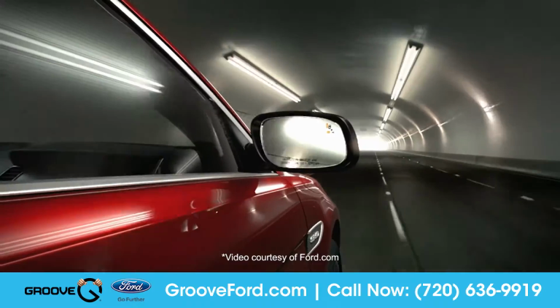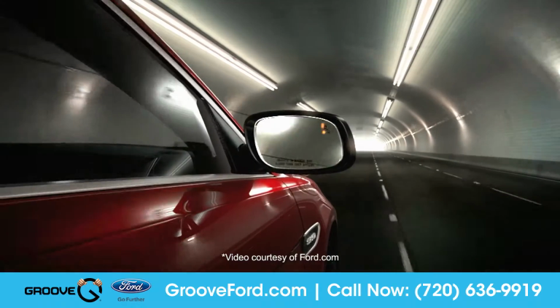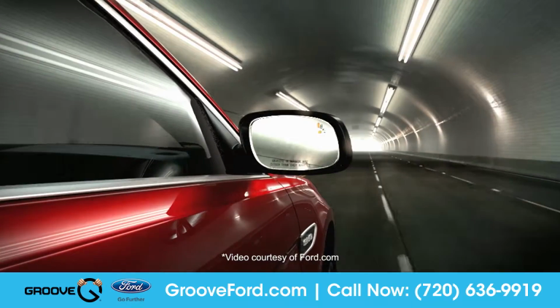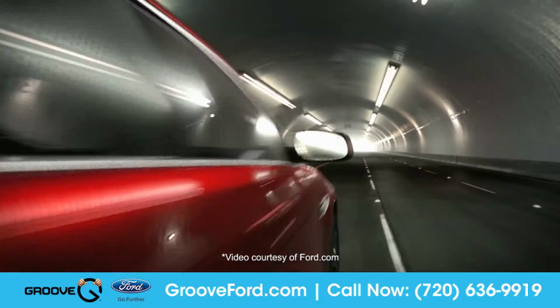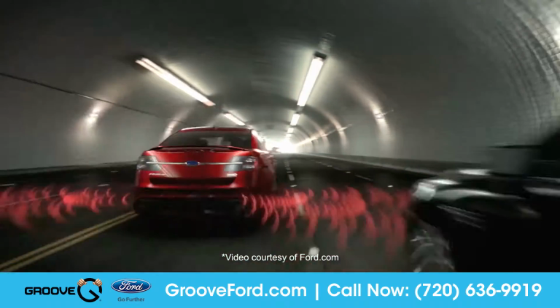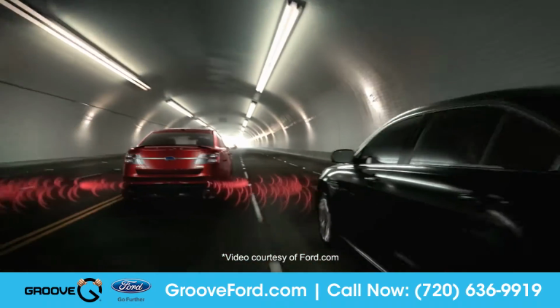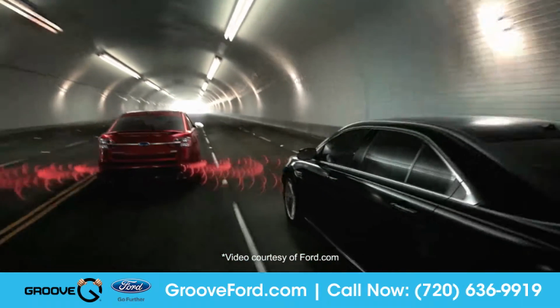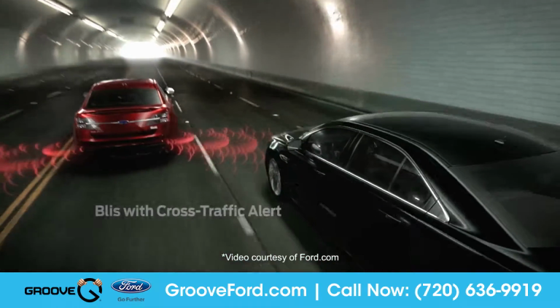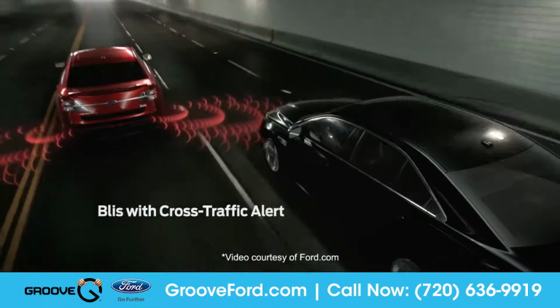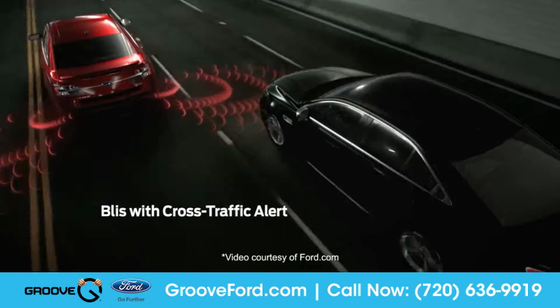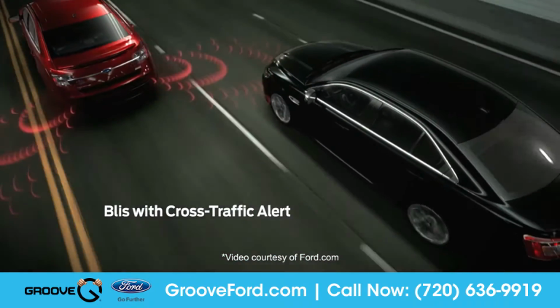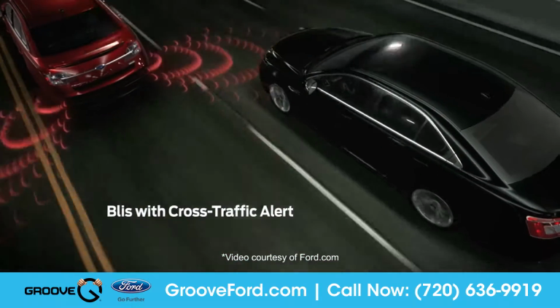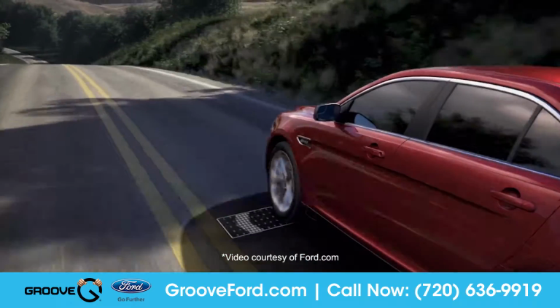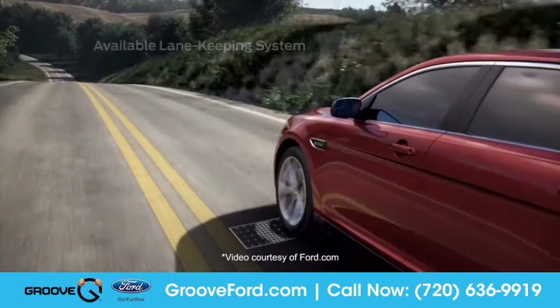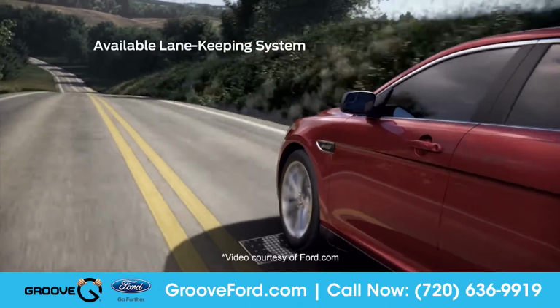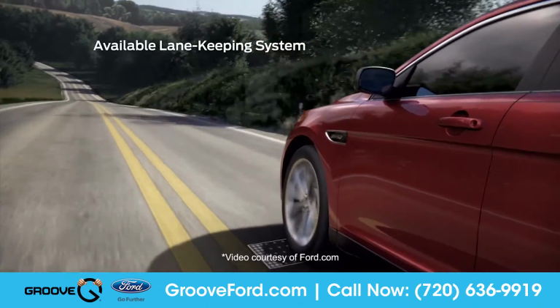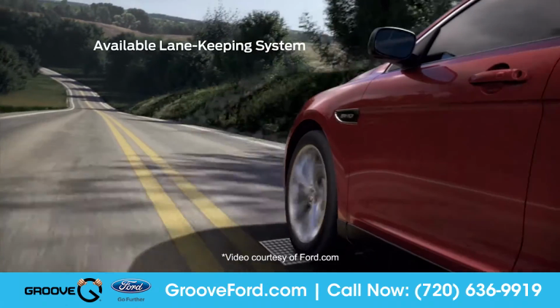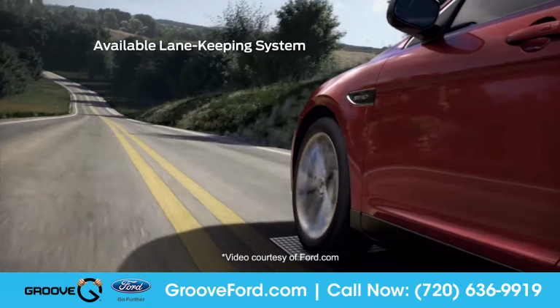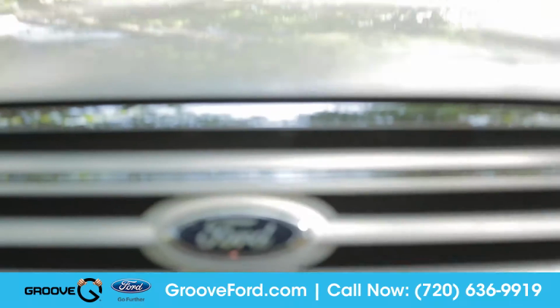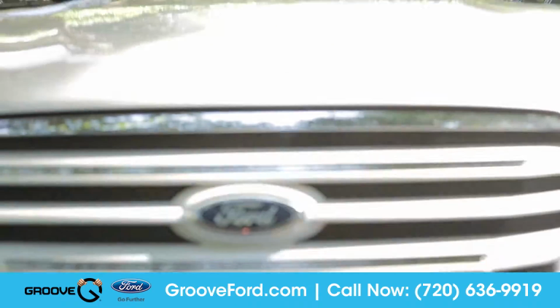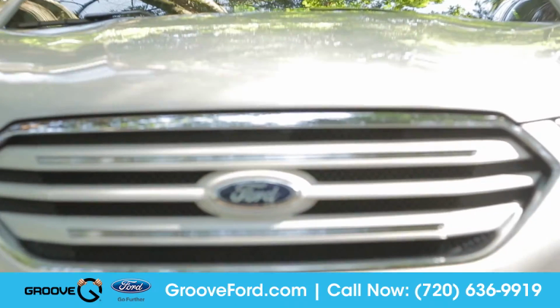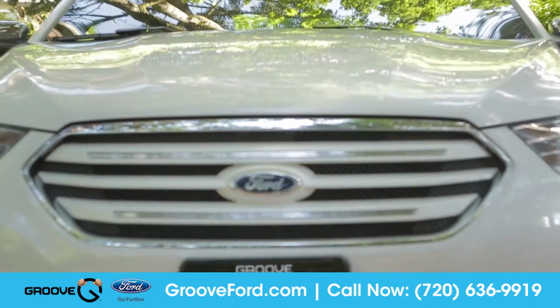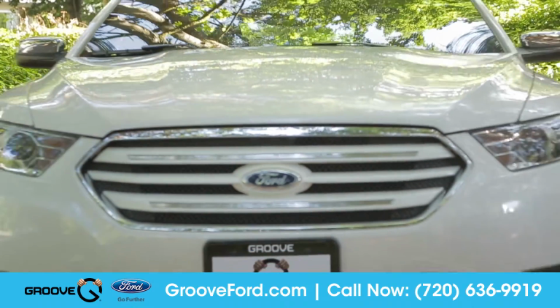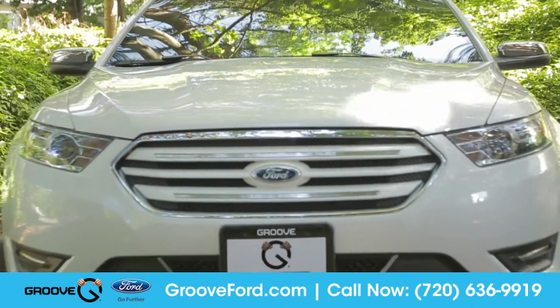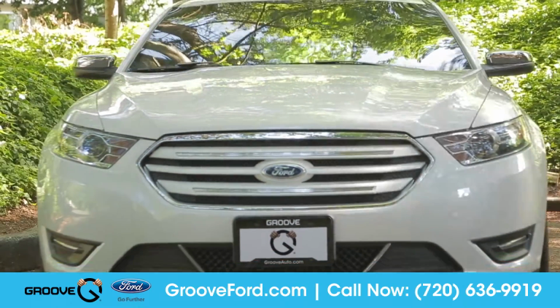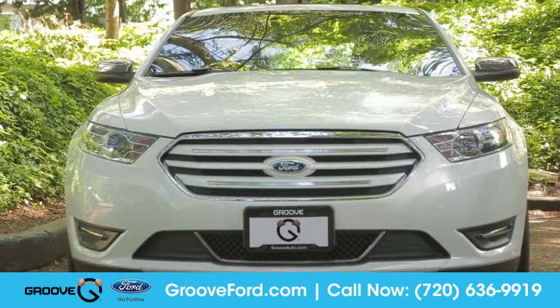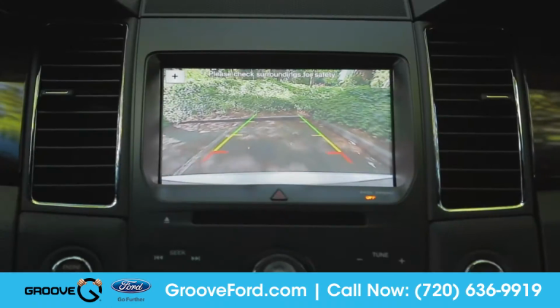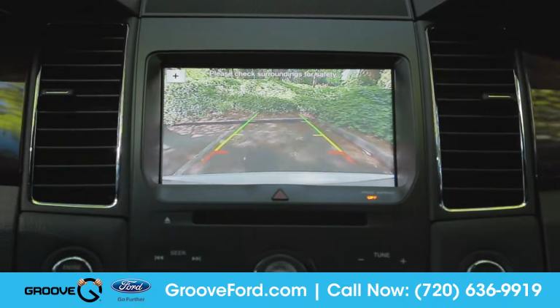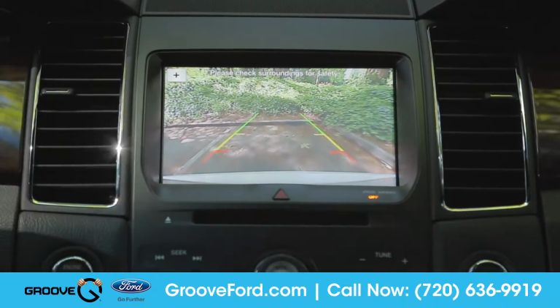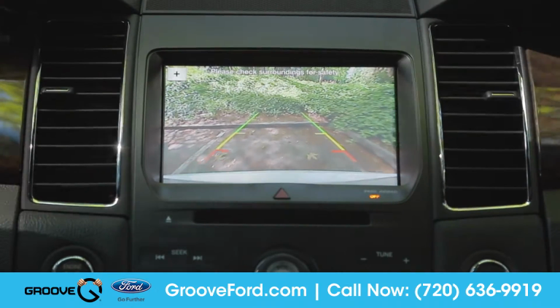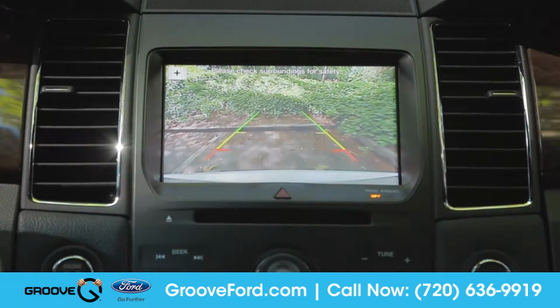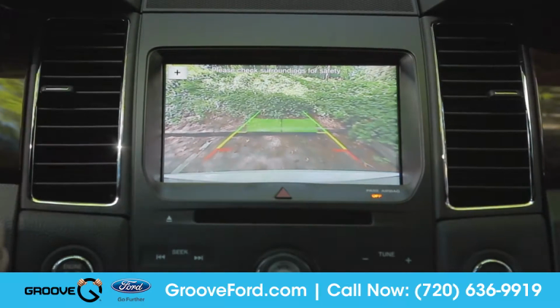The cabin of the Taurus is surrounded with advanced airbags and a safety cage to keep everyone protected. The Taurus also offers a host of advanced safety technologies like BLIS with Cross-Traffic Alert, the available lane-keeping system, and a standard rear-view camera to help you when you're reversing or backing into those trickier parking situations.